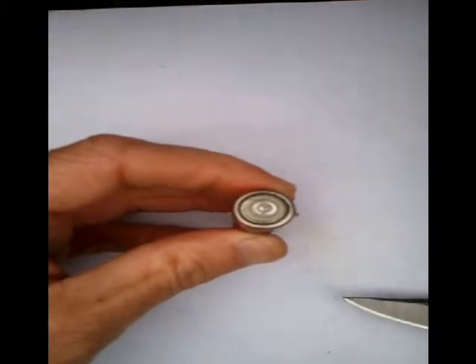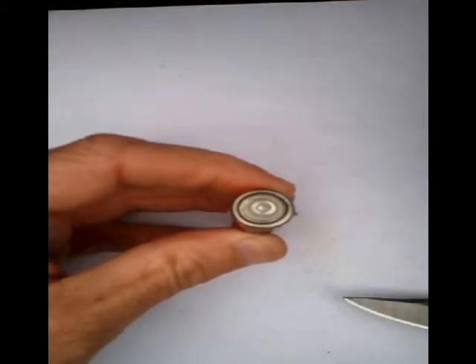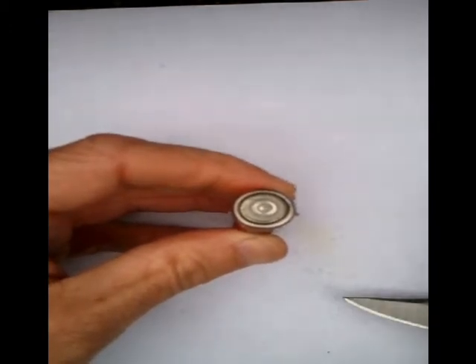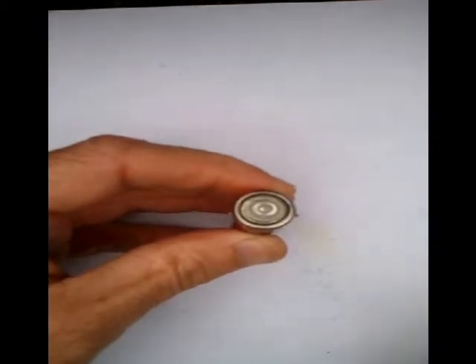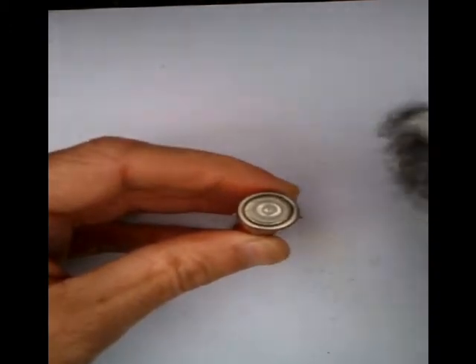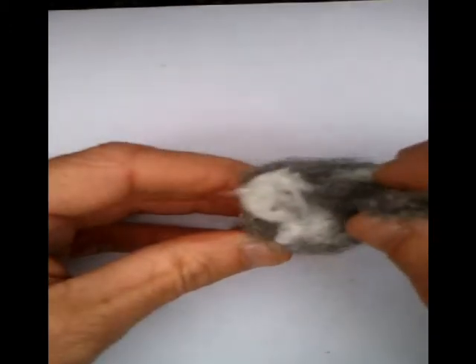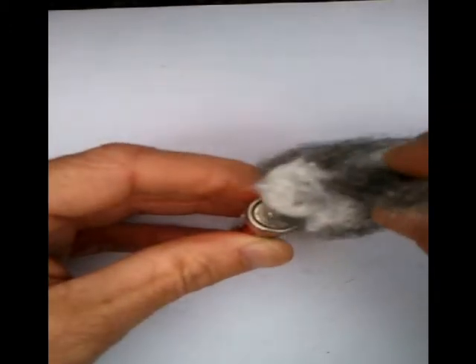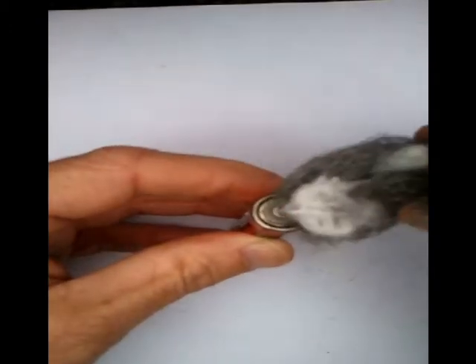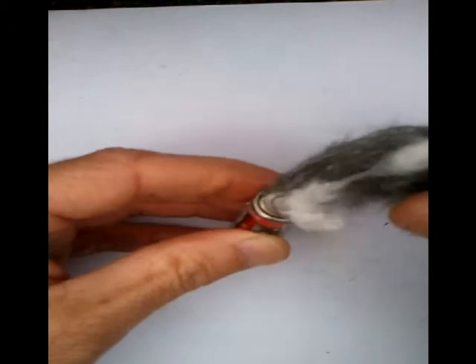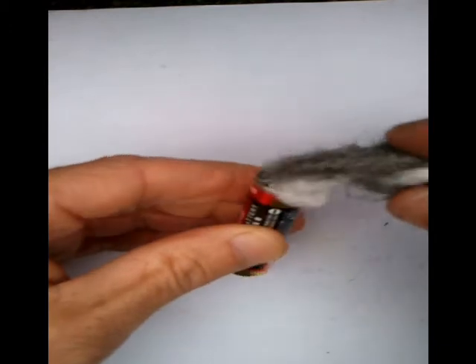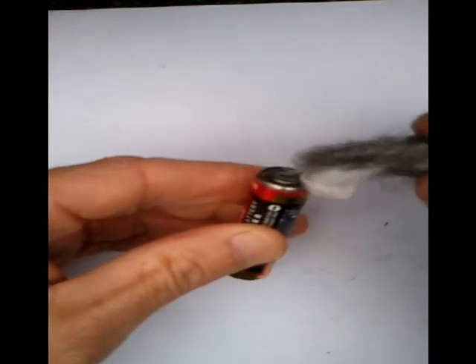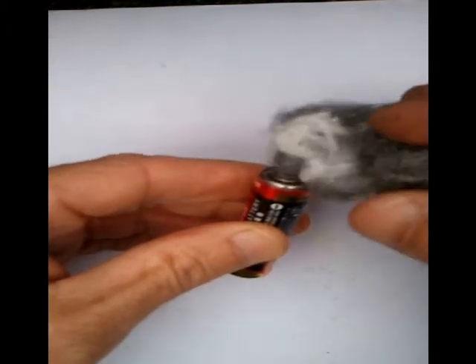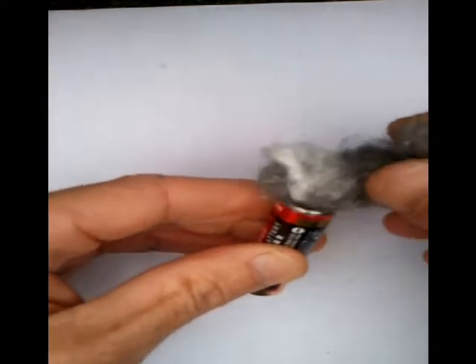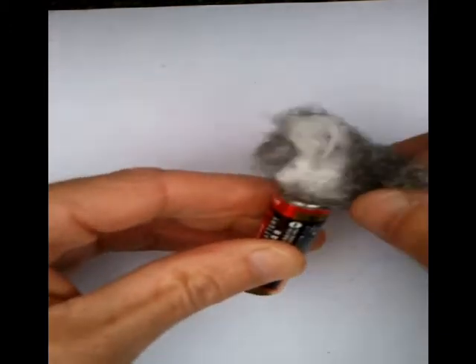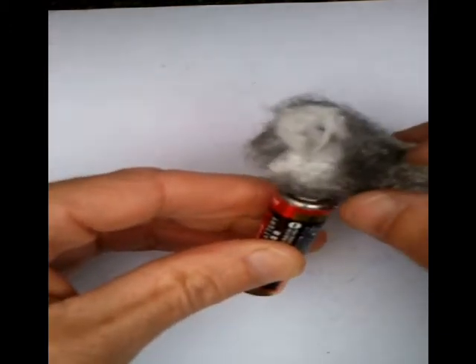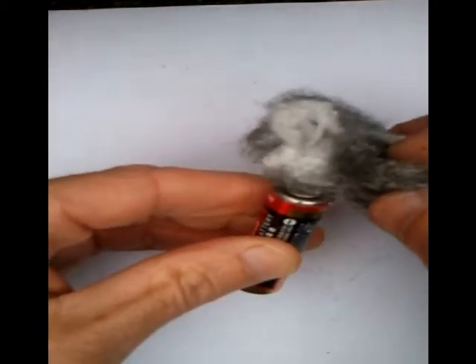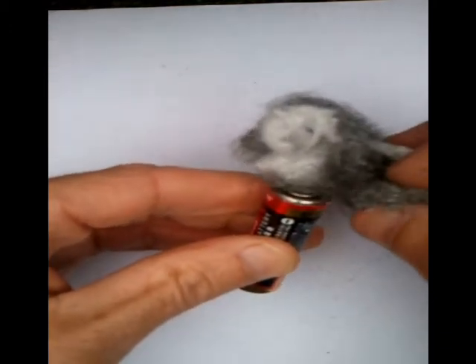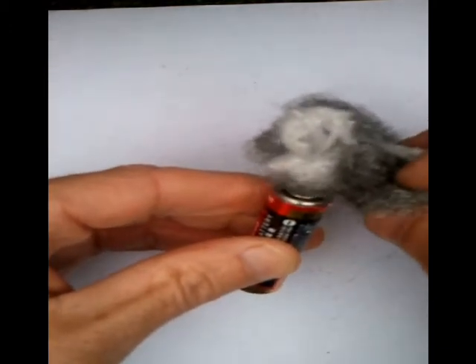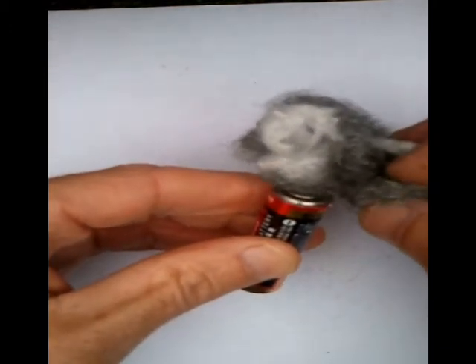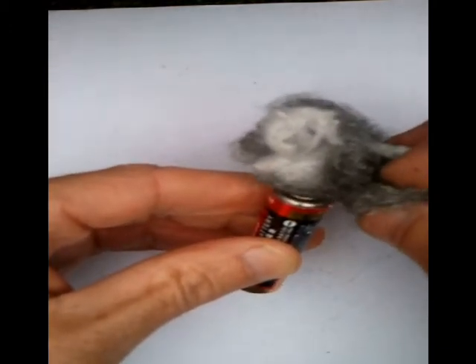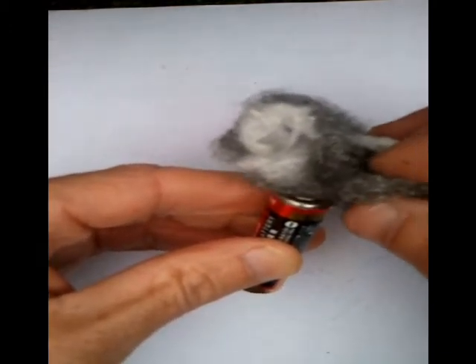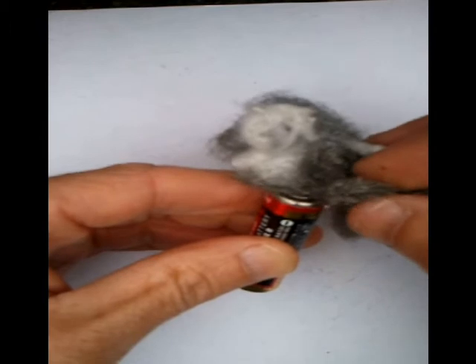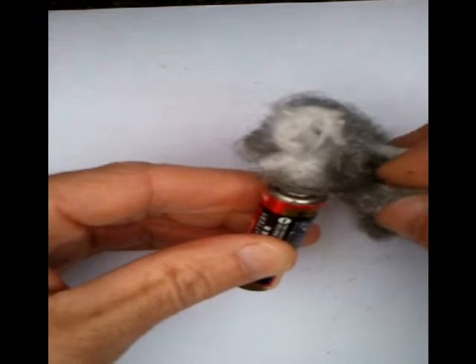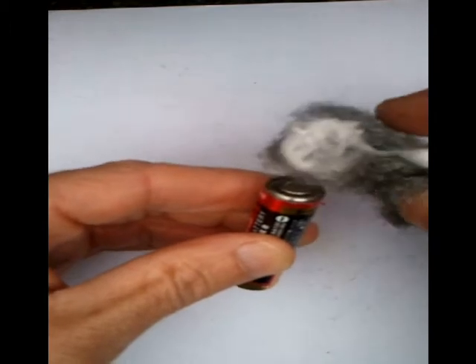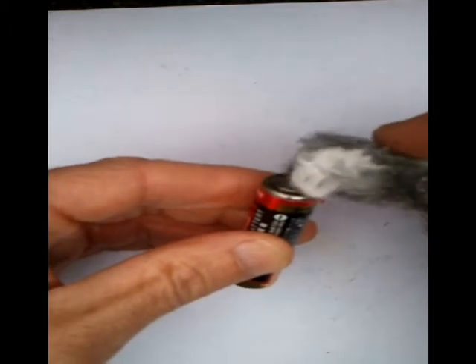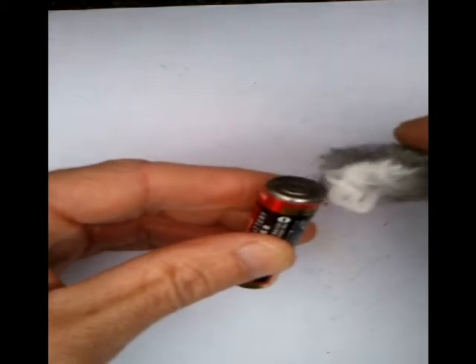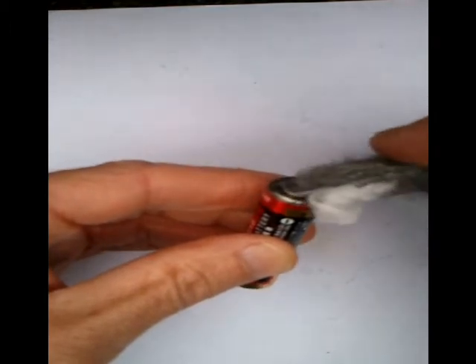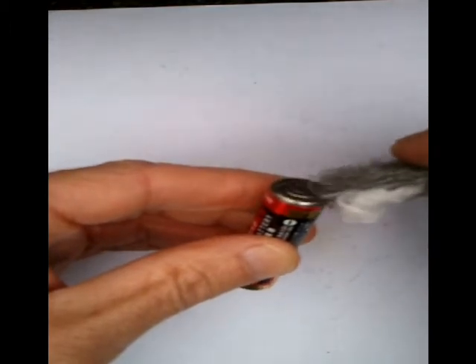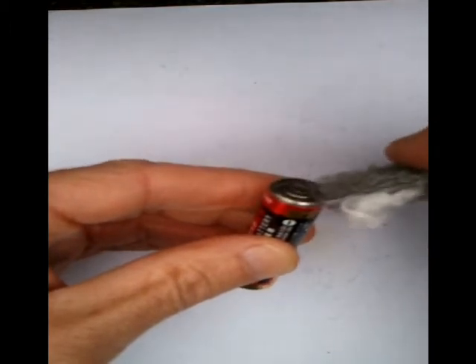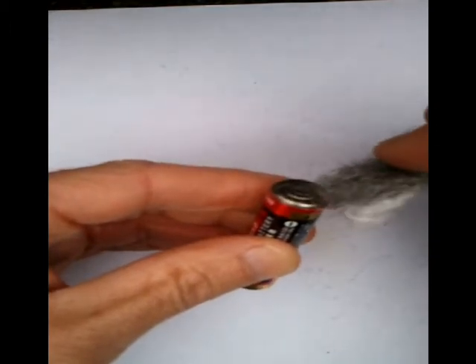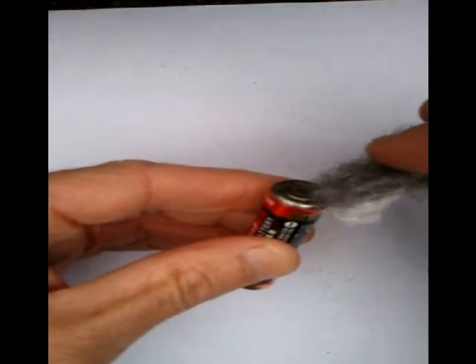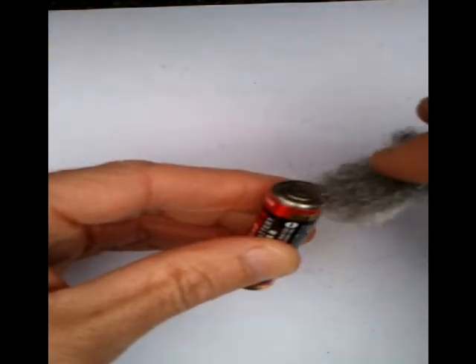We can get our steel wool and we just work it on top. See the spark starting there? Keep working there, go.